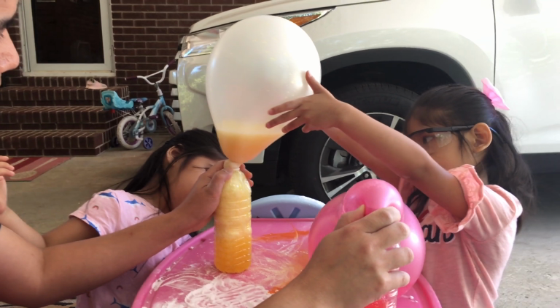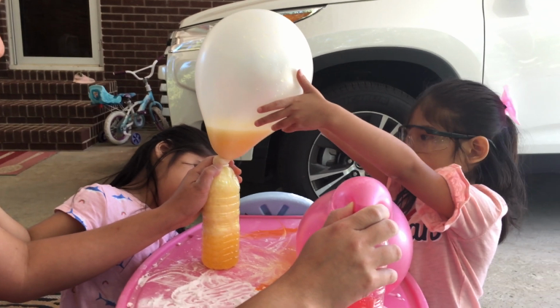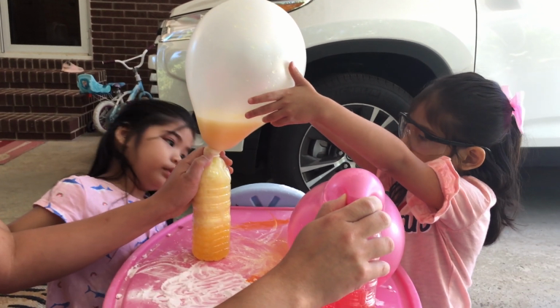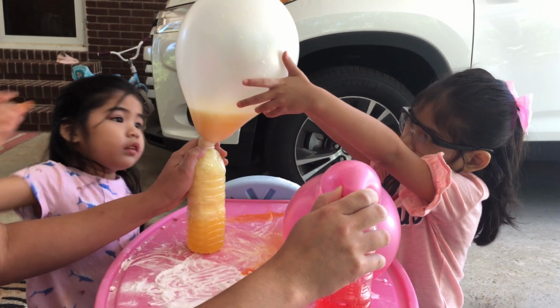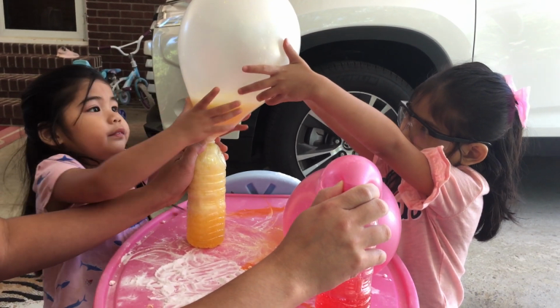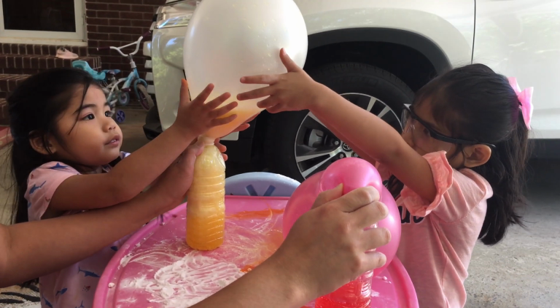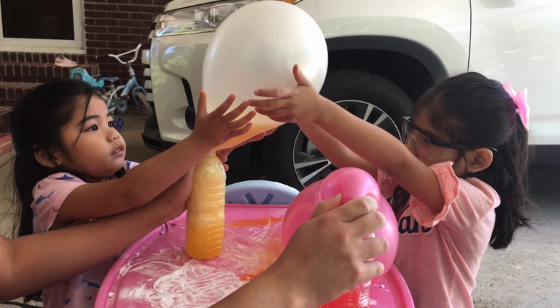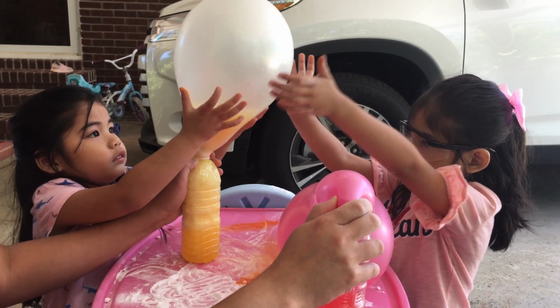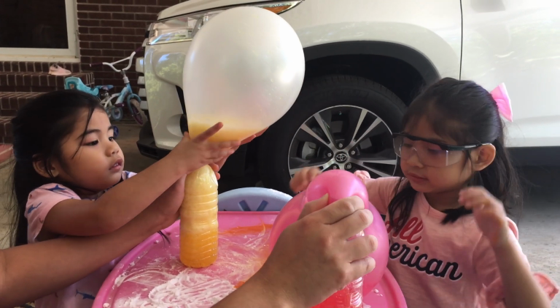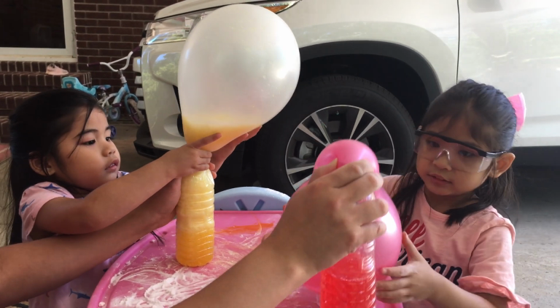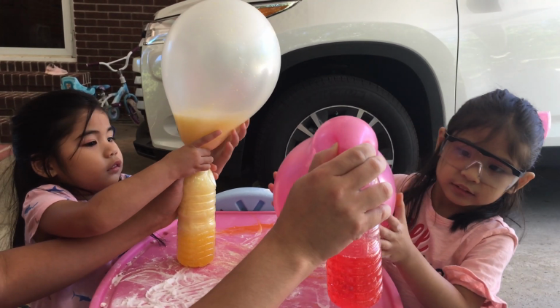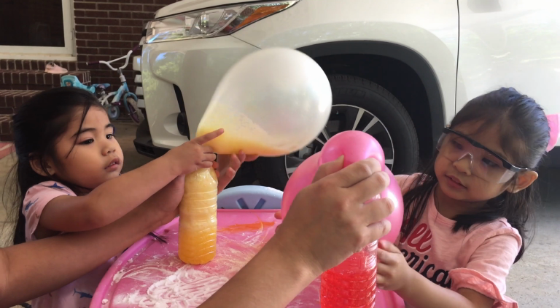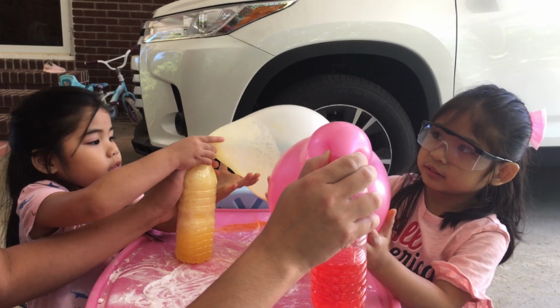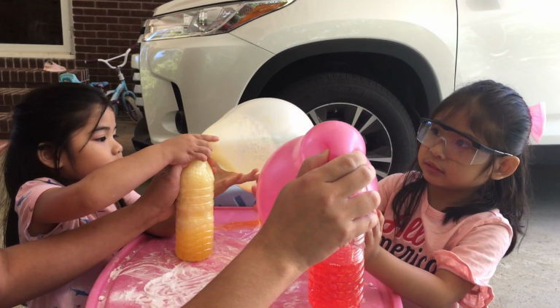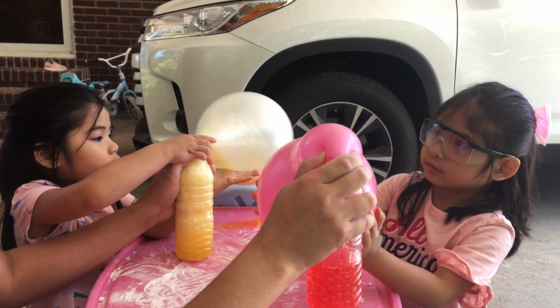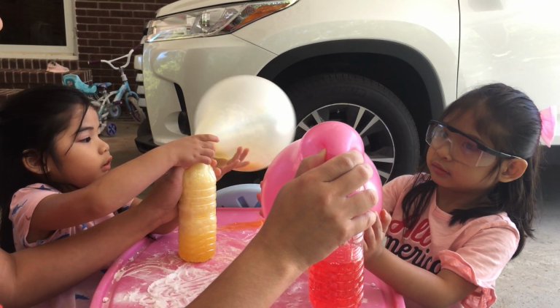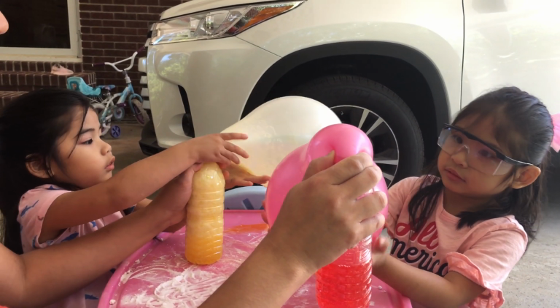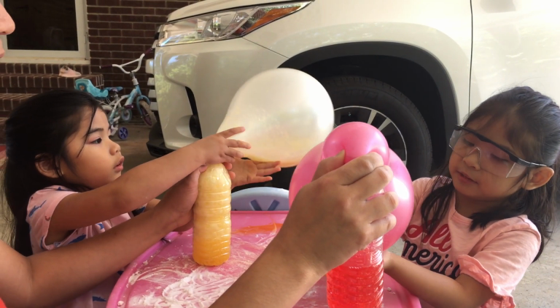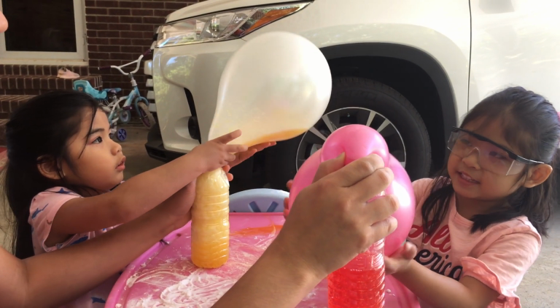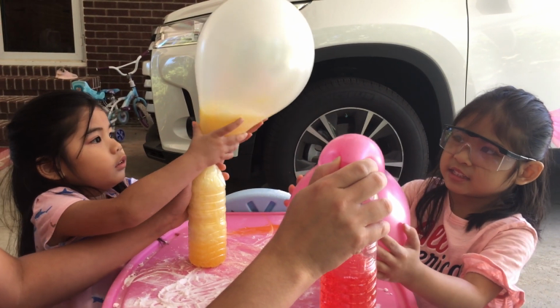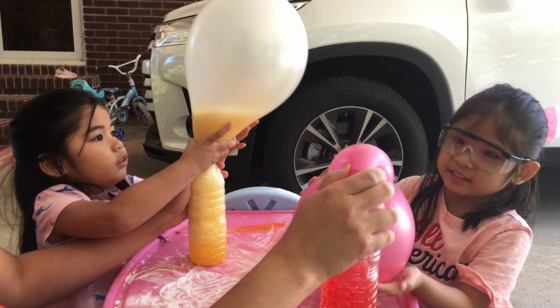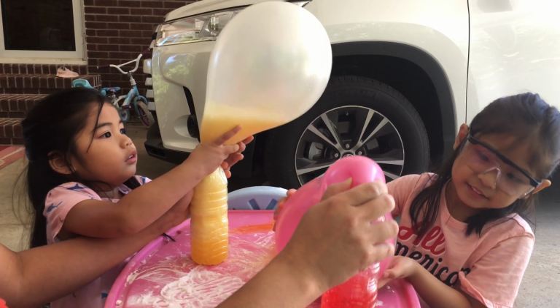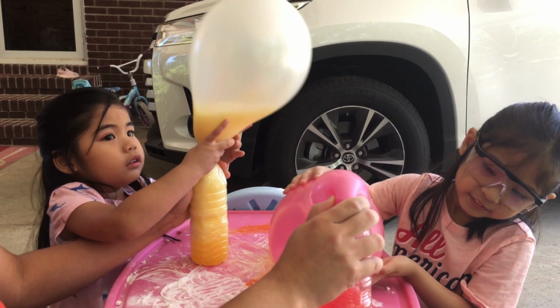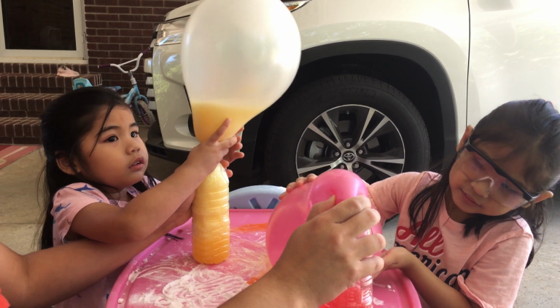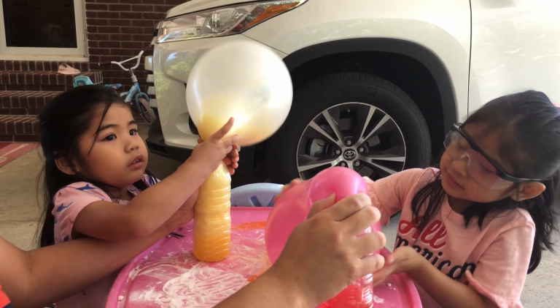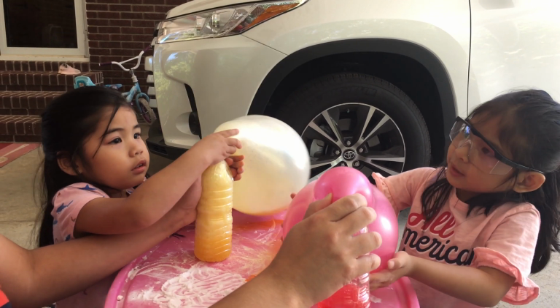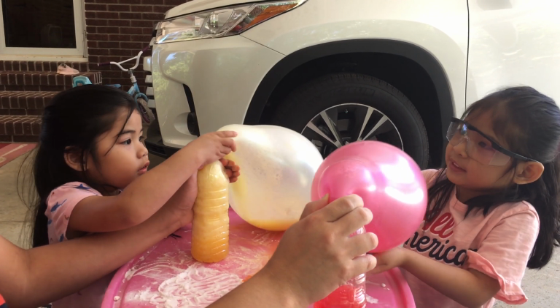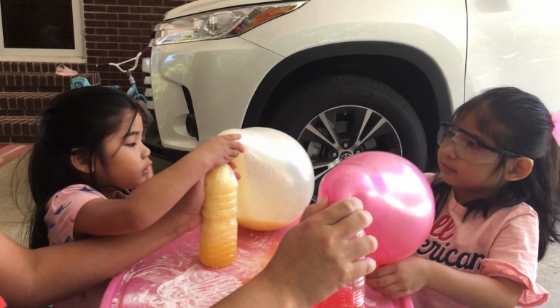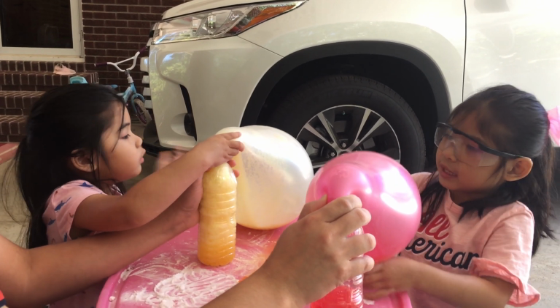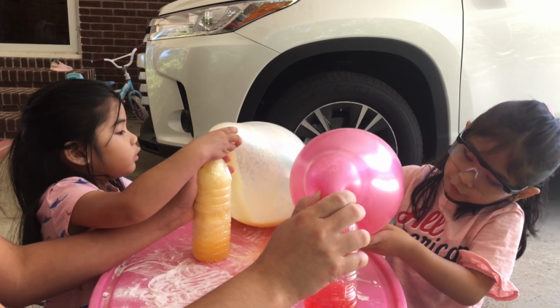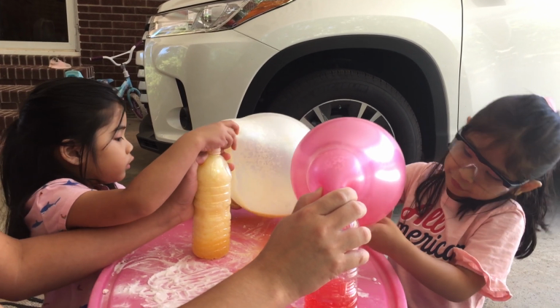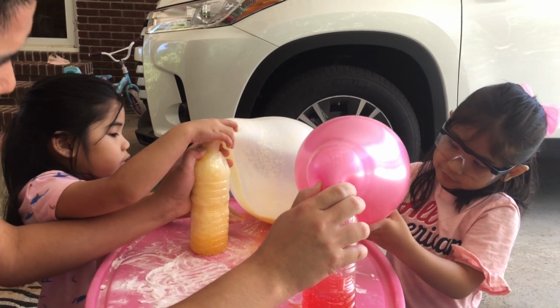Did you flip it over? Hold it. Can you feel it inside? How does it feel? It's nice. It's nice. Is it cold? That's nice, it's pink. It's cold. It's cold.